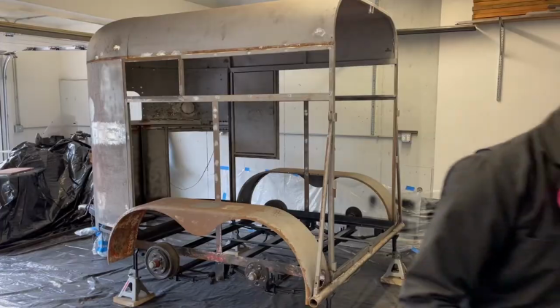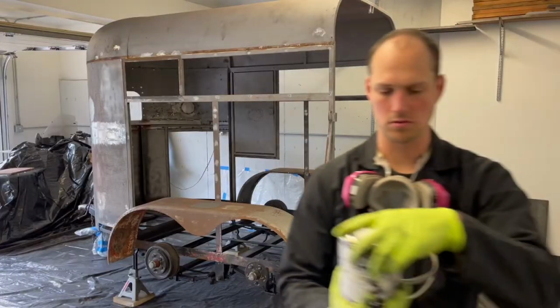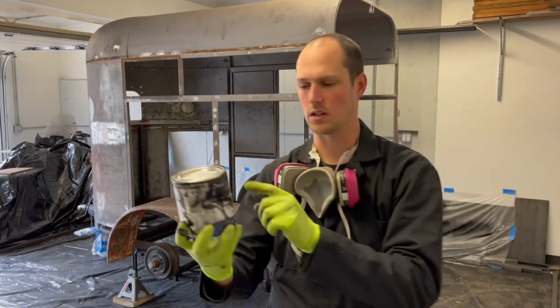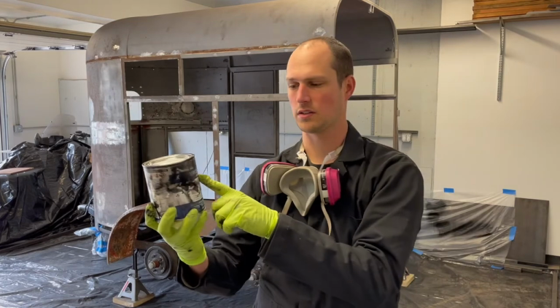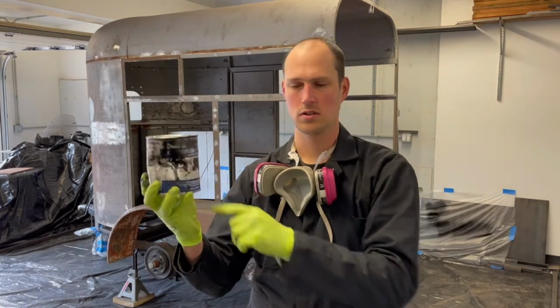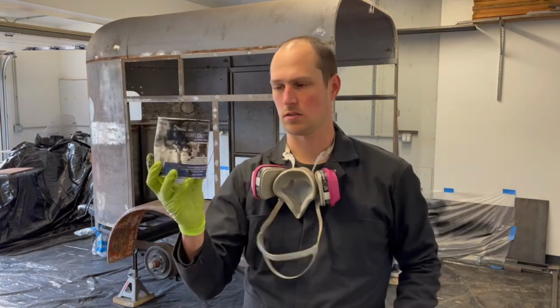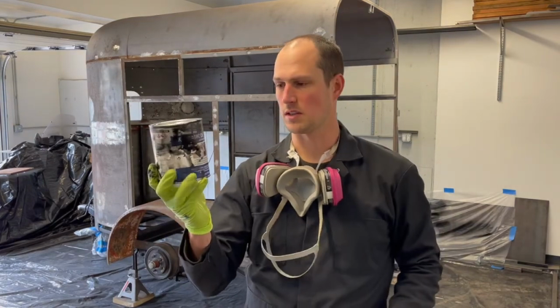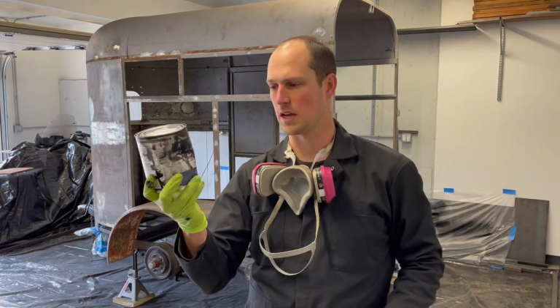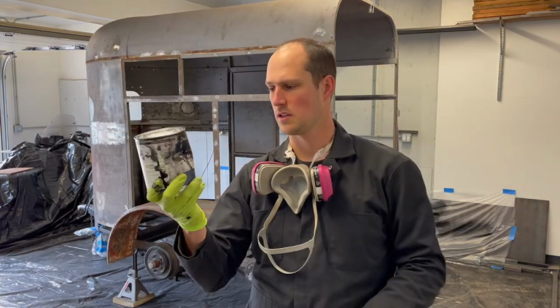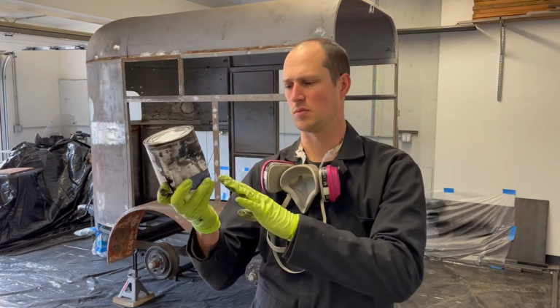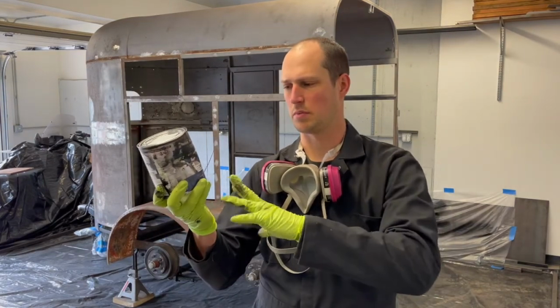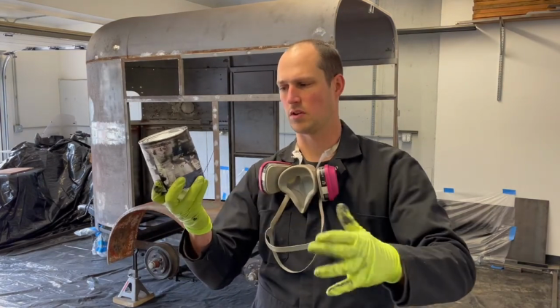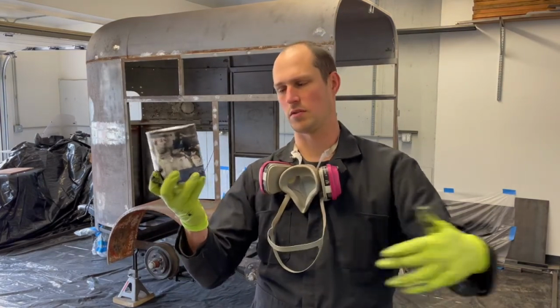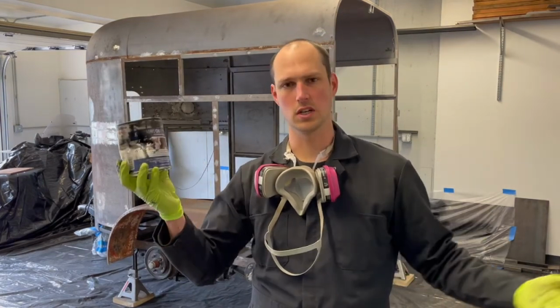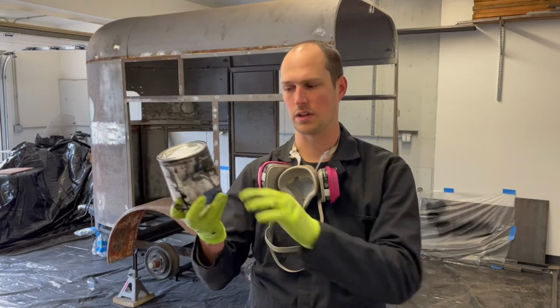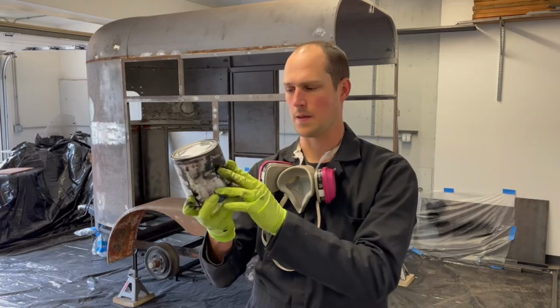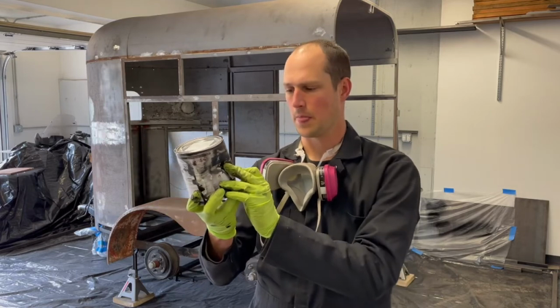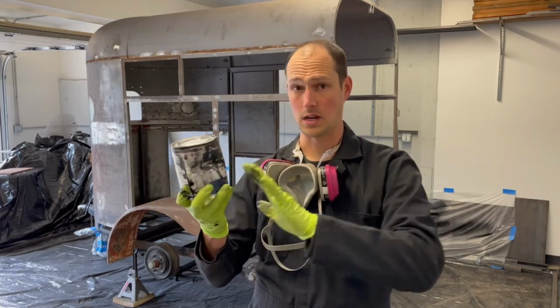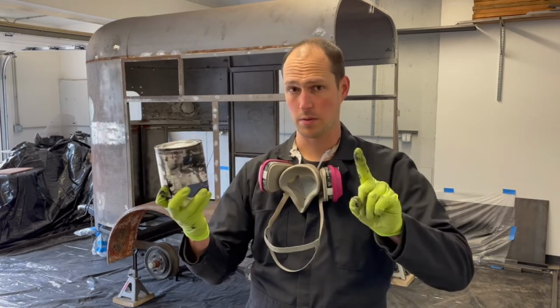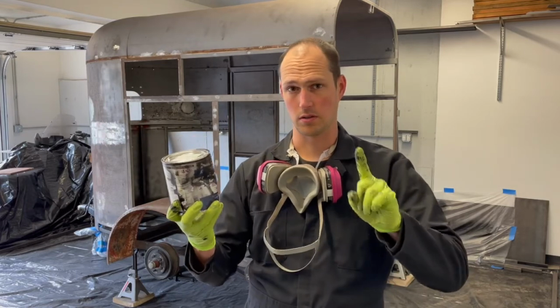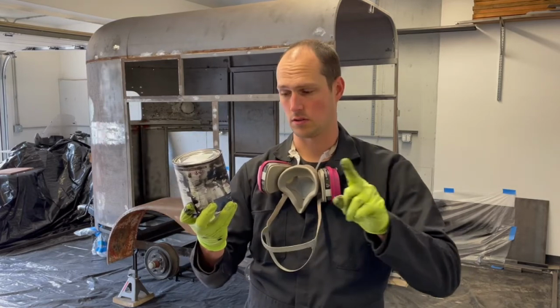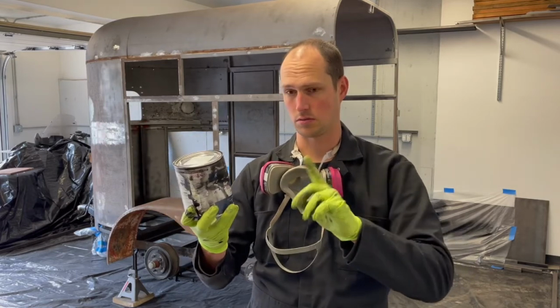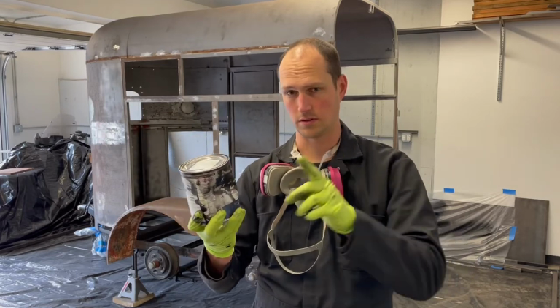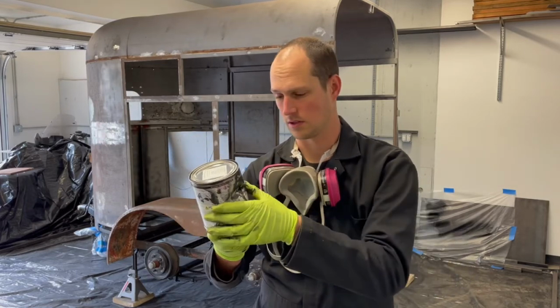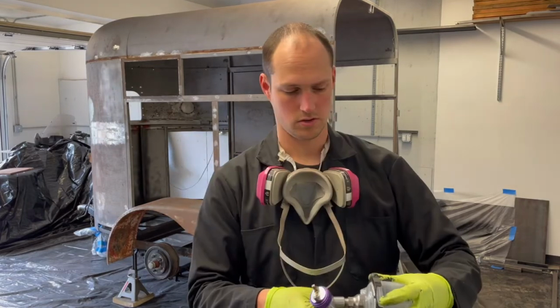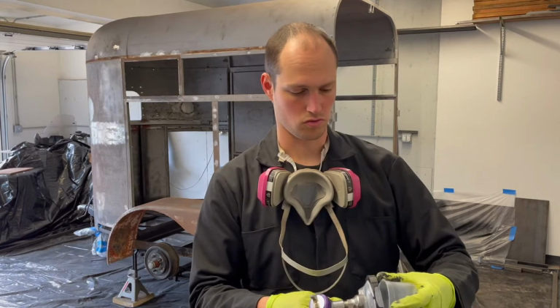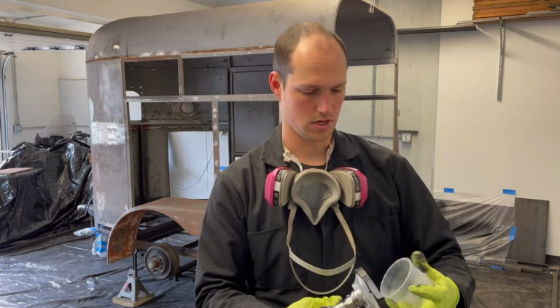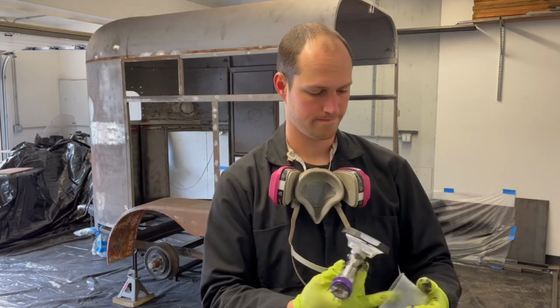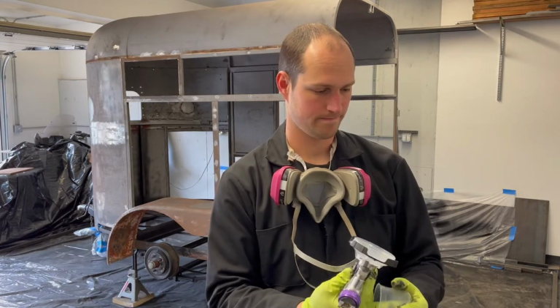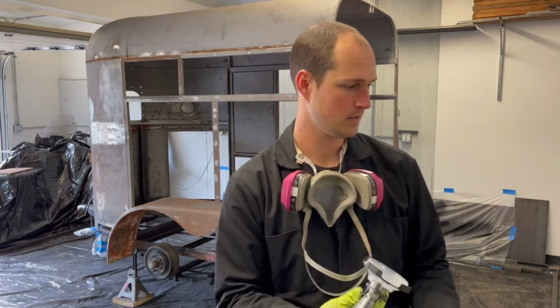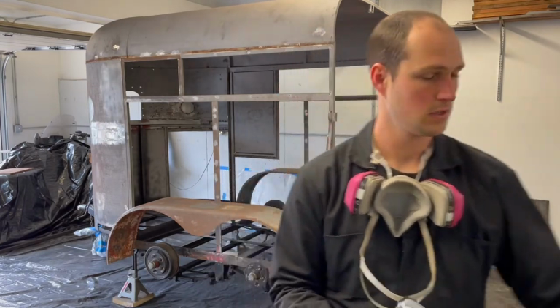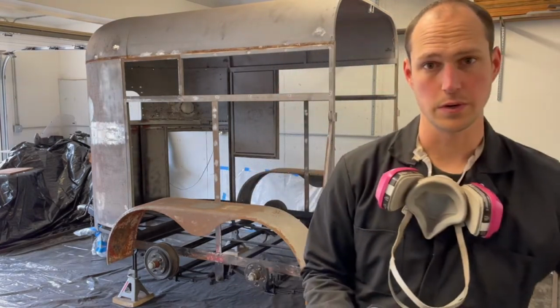Now it's time to do the gloss 2K ceramic chassis black. This is more of a protective coating from rock chips and stuff like that. It's not a real rice coating — those are horrible, never use those. Here we go.